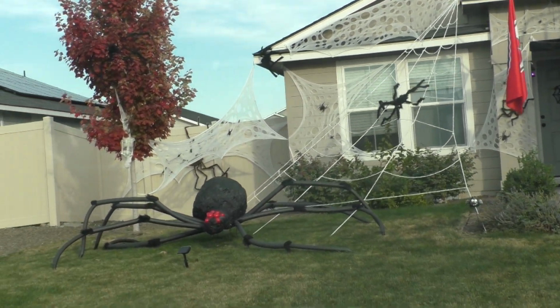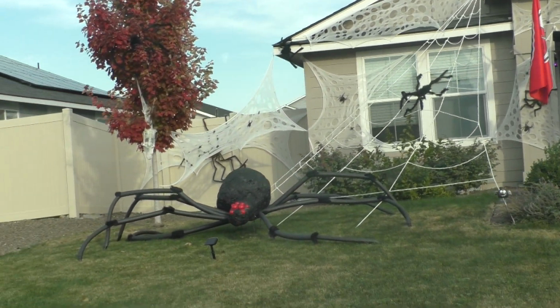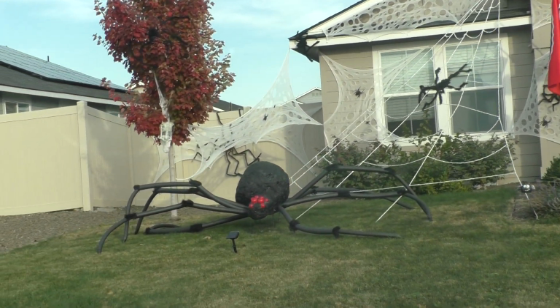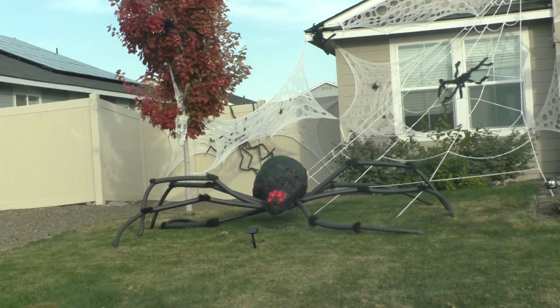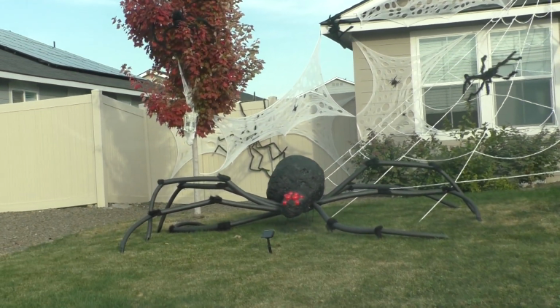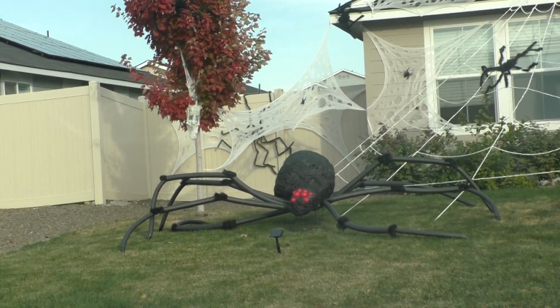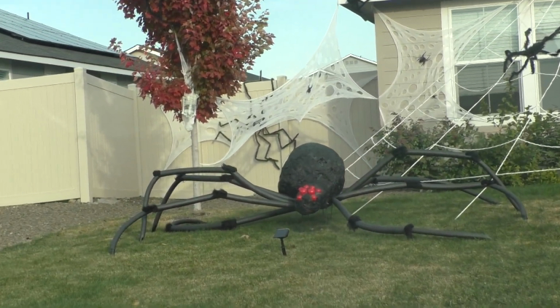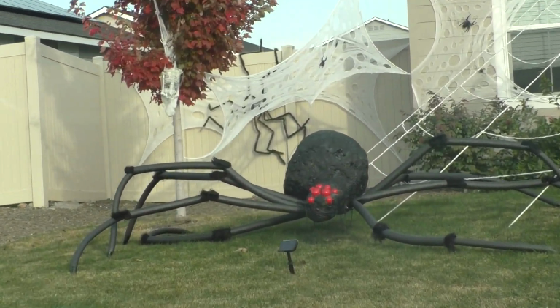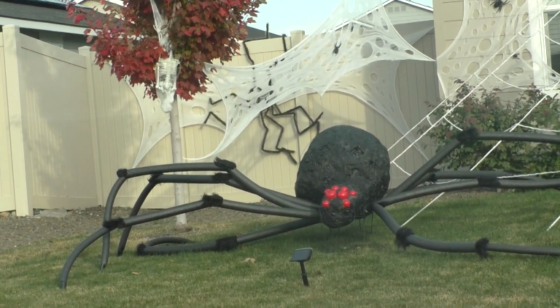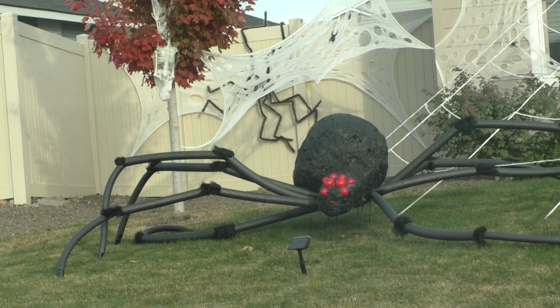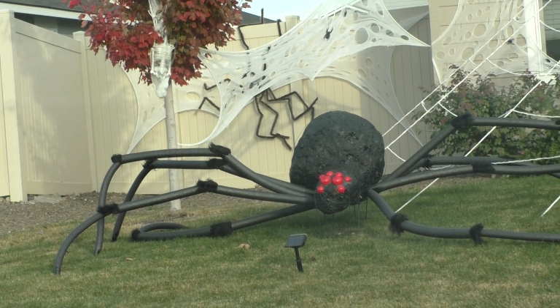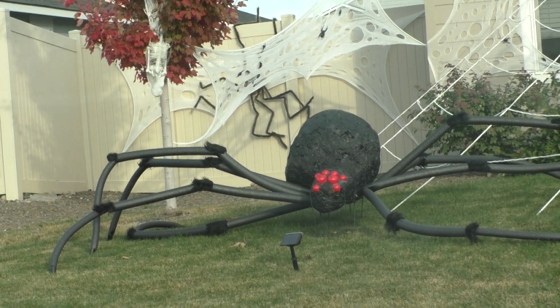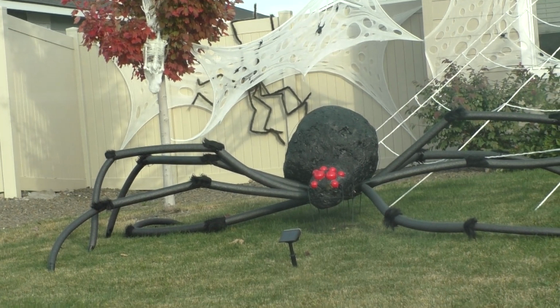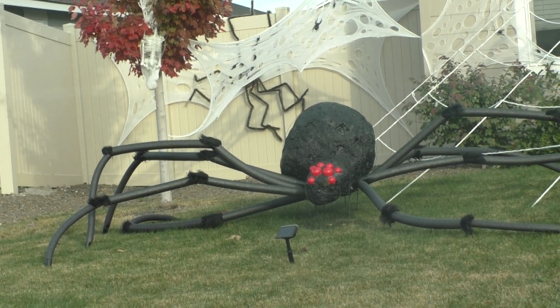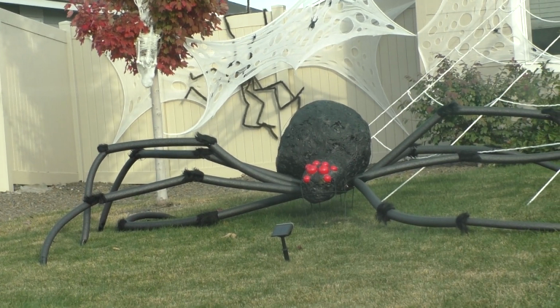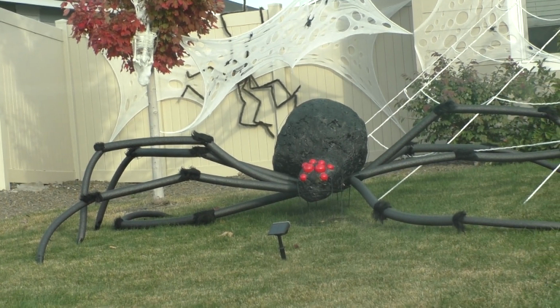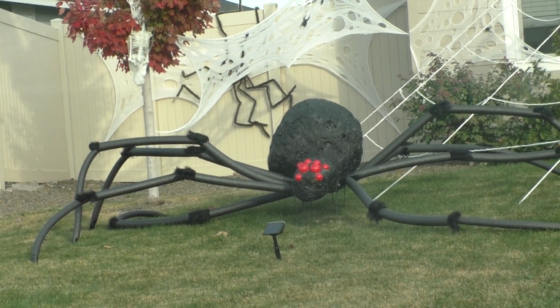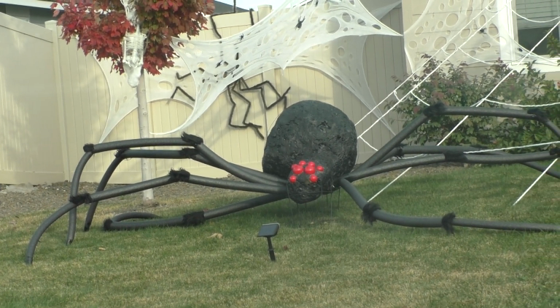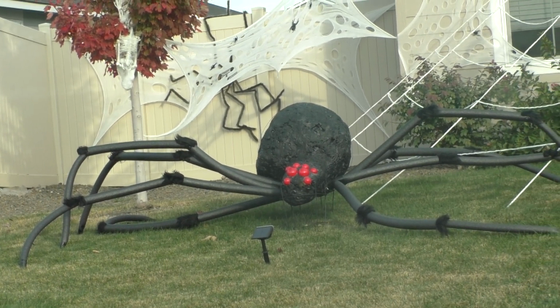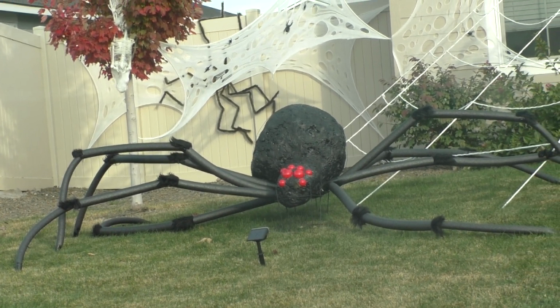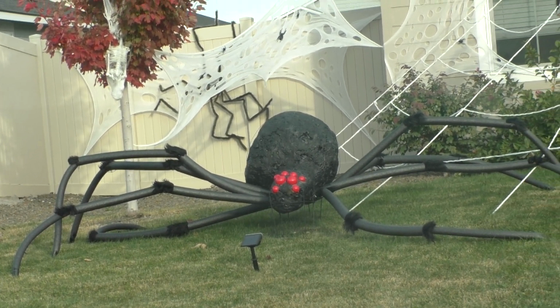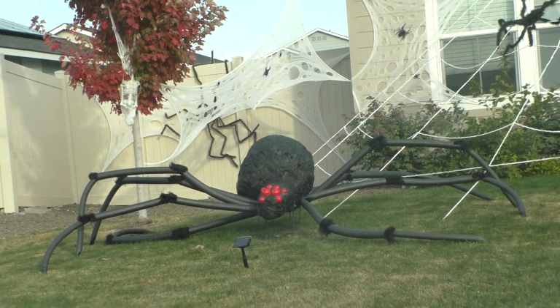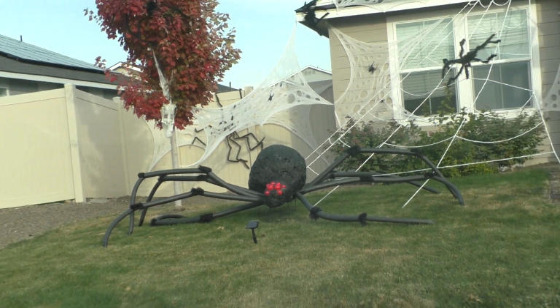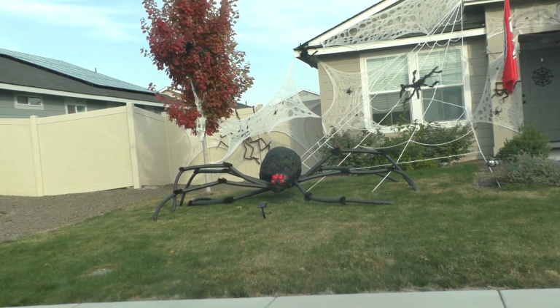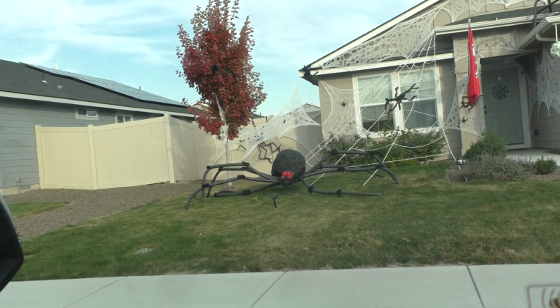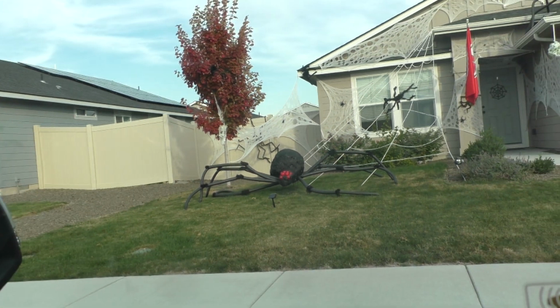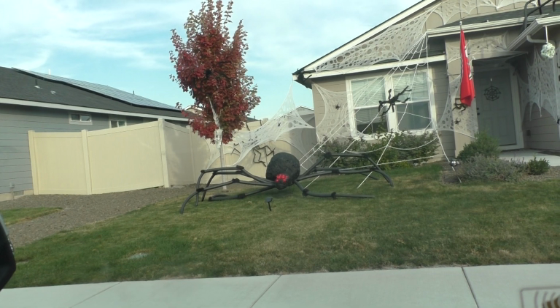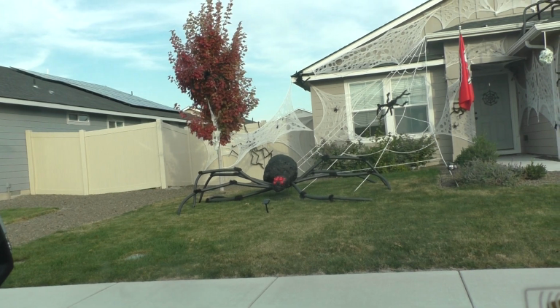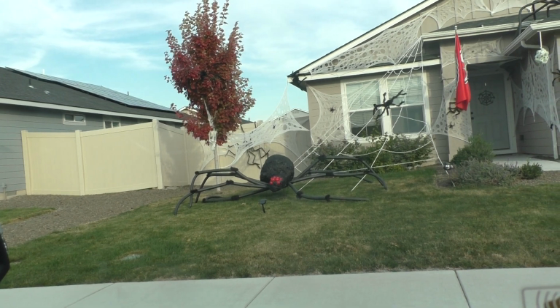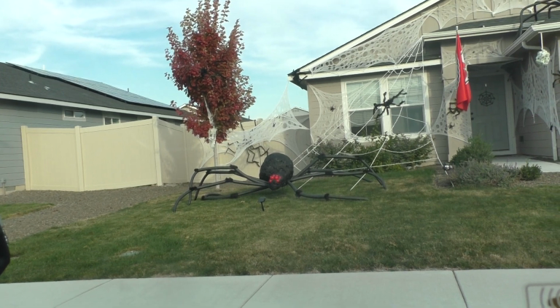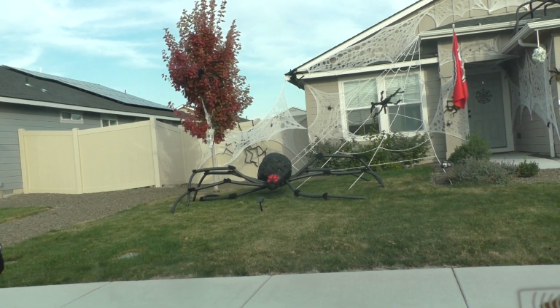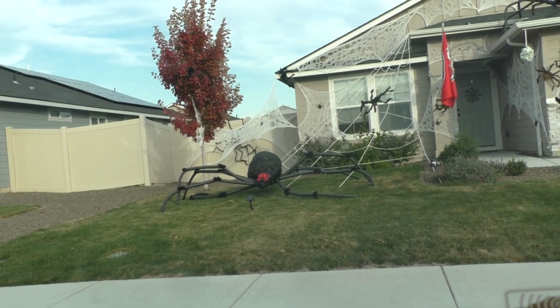They made that out of plaster and pool noodles. Can you tell the pool noodles? Yeah.